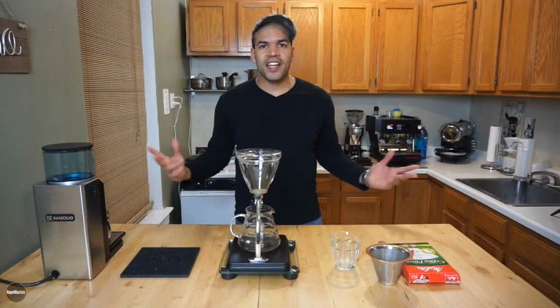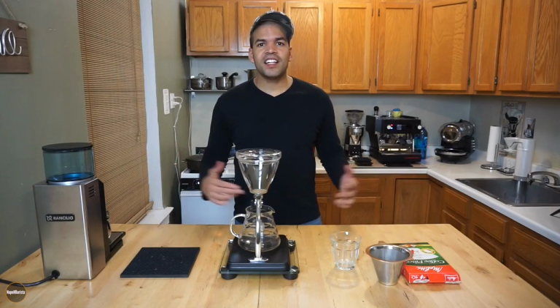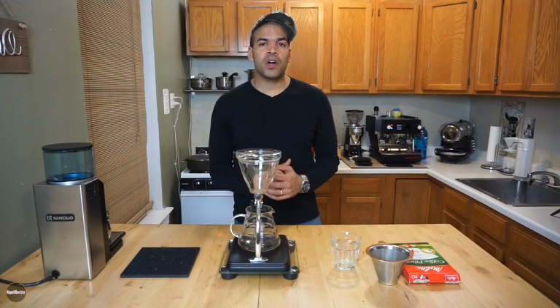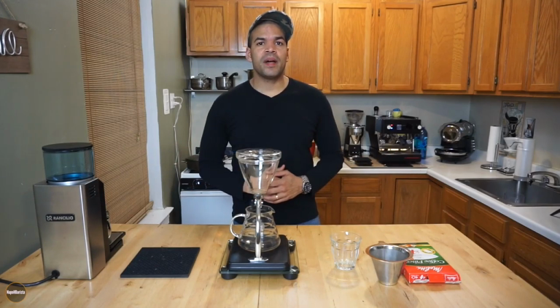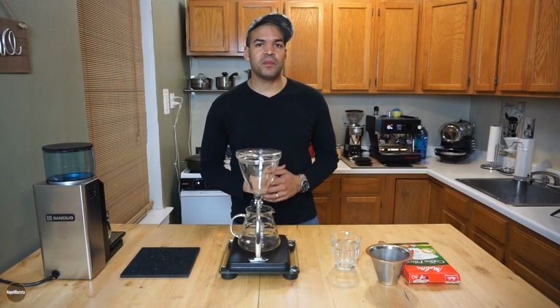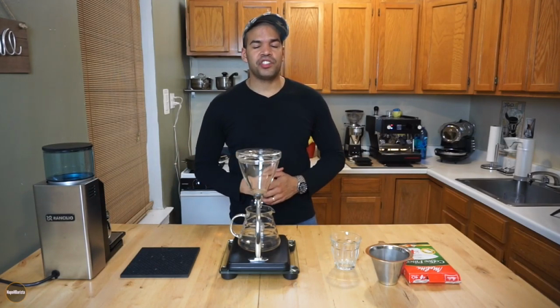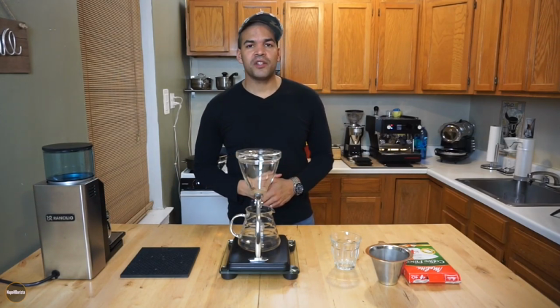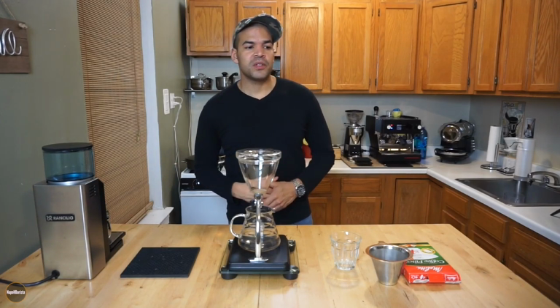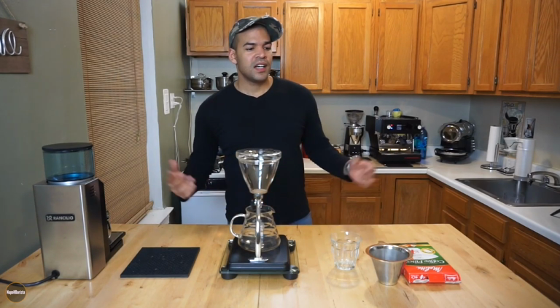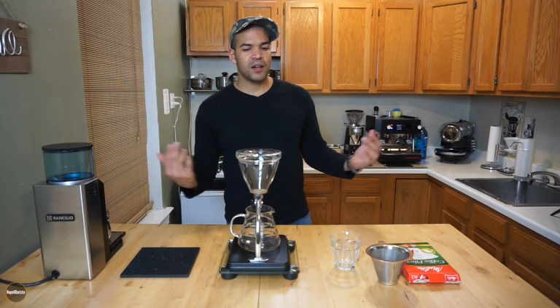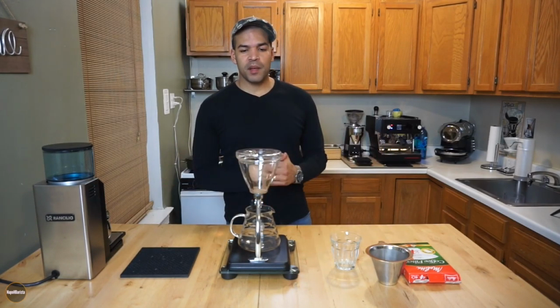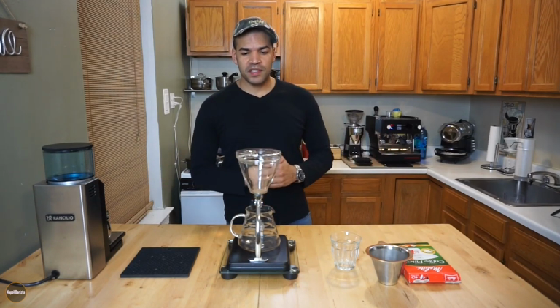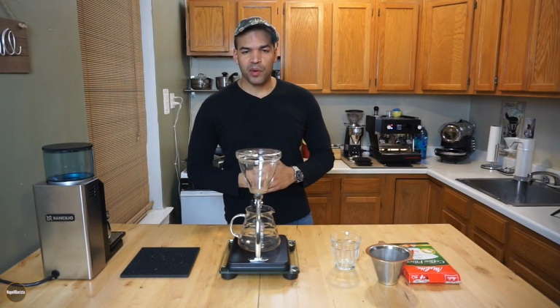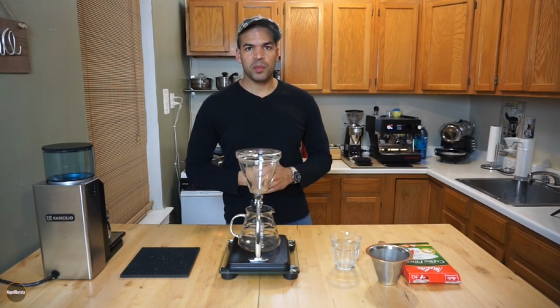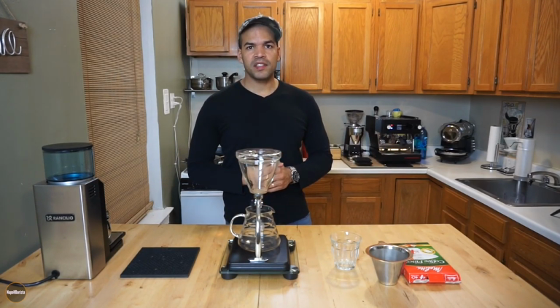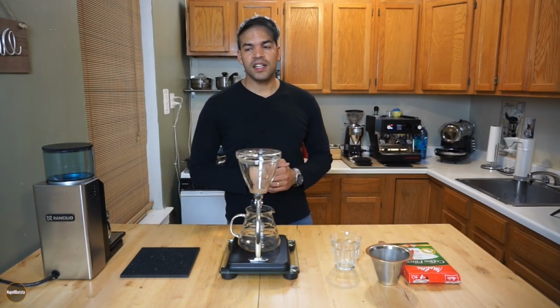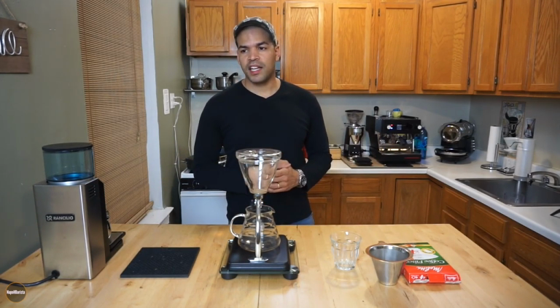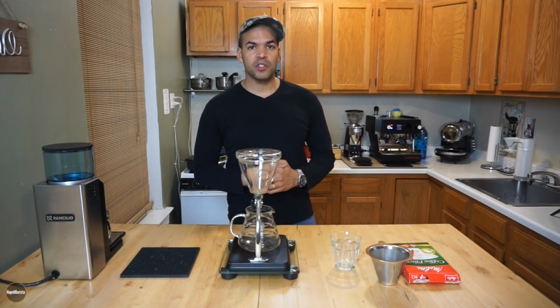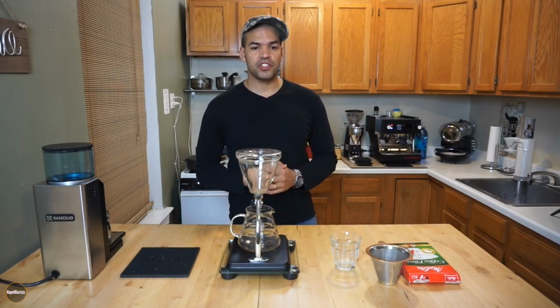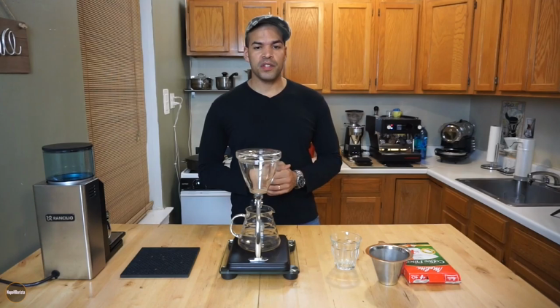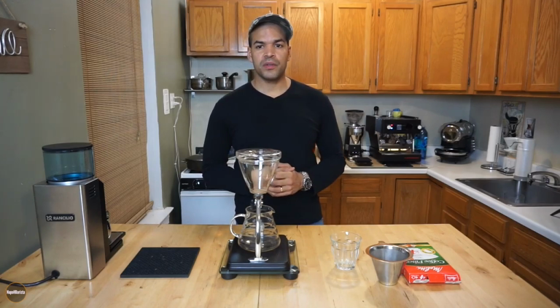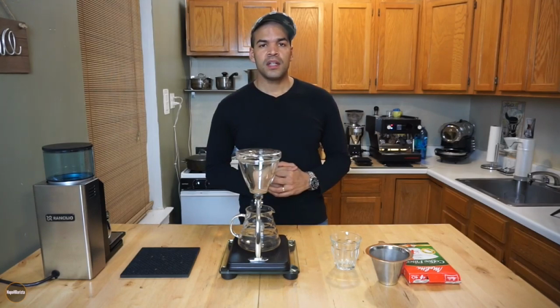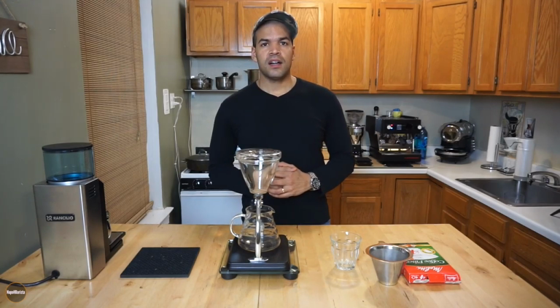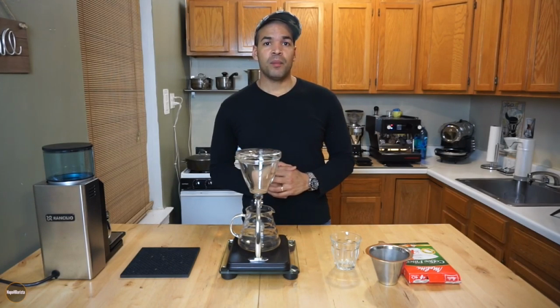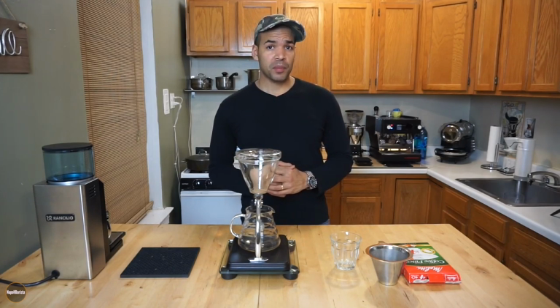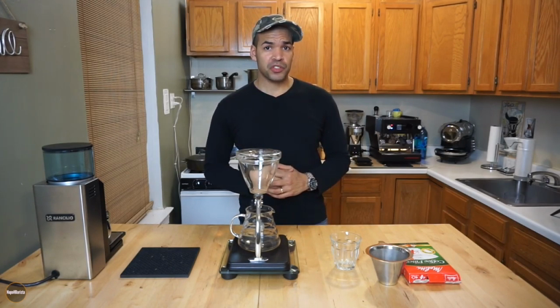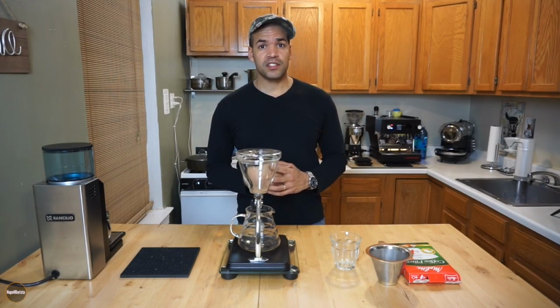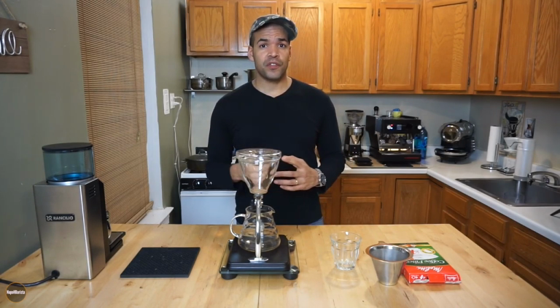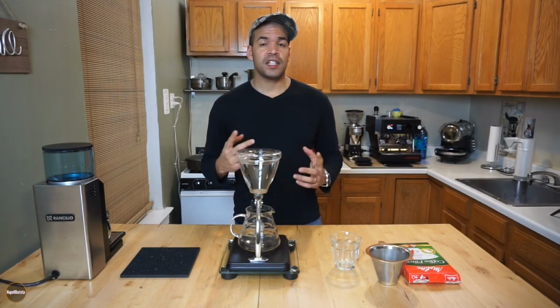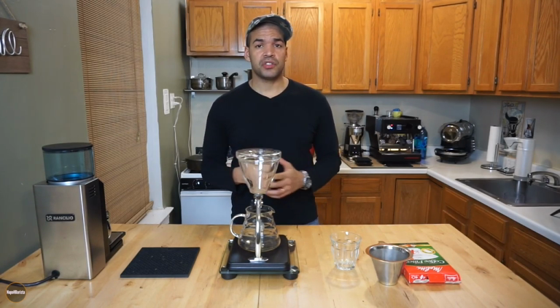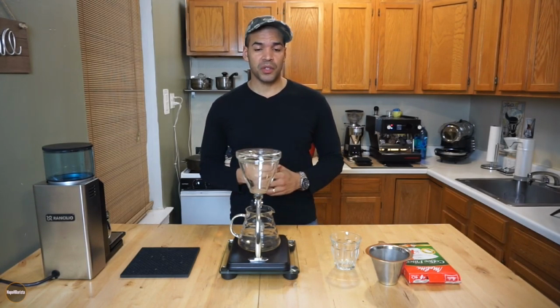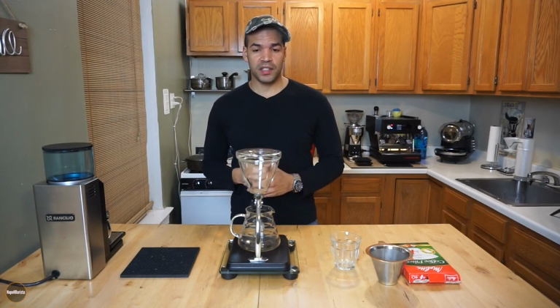Hey guys, welcome back to my channel. My name is Napo H. Barista and today I'm going to be showing you my approach to this coffee that I just roasted.